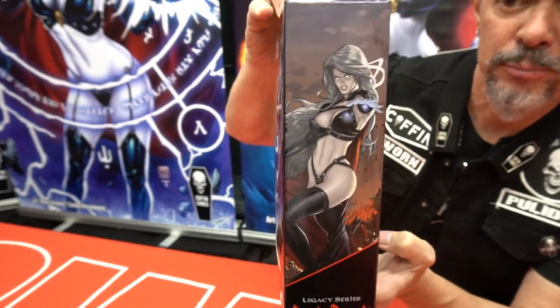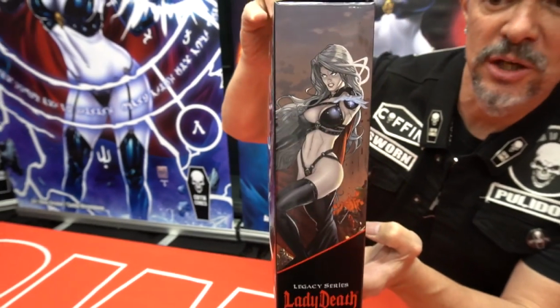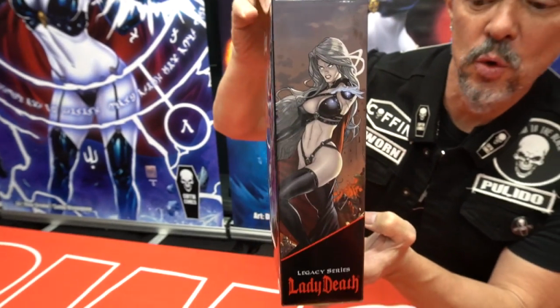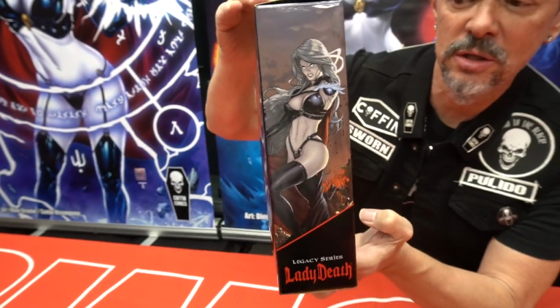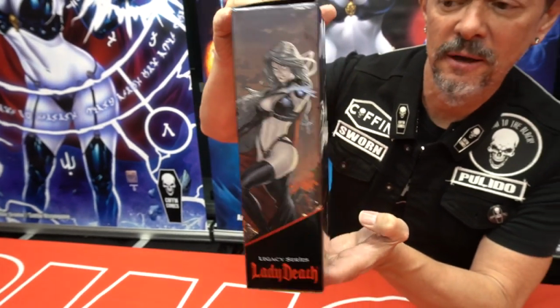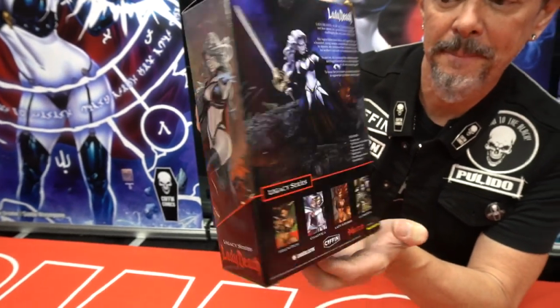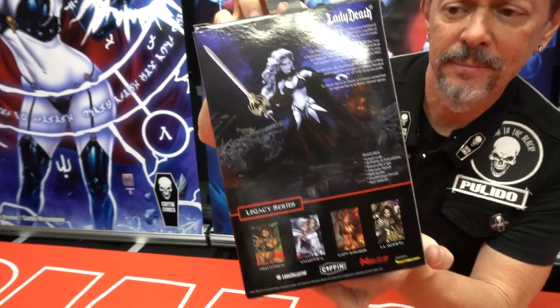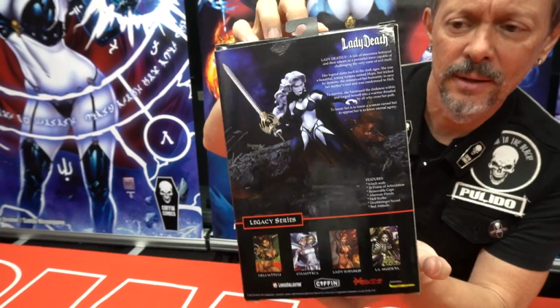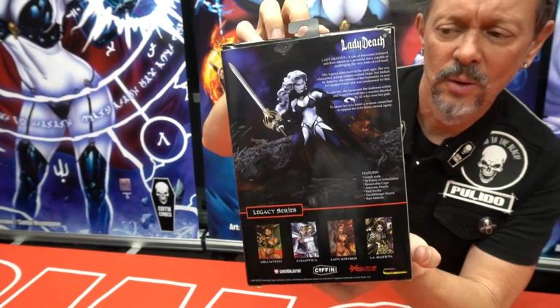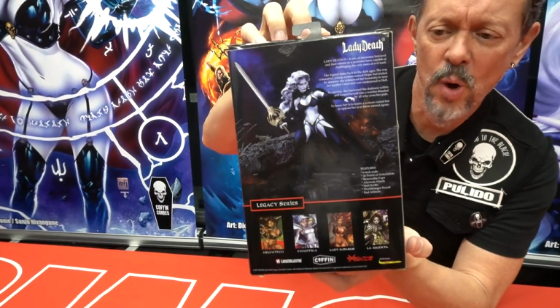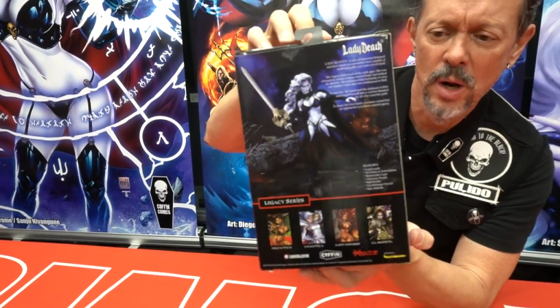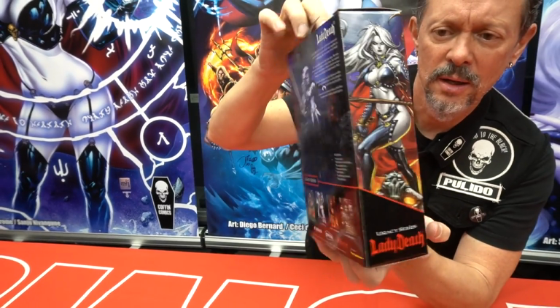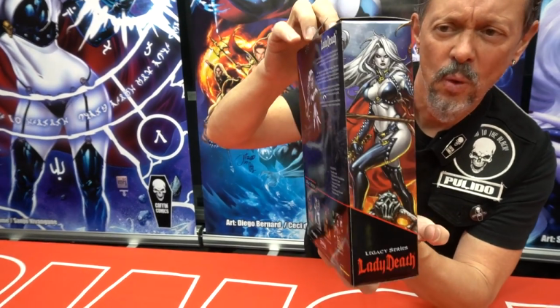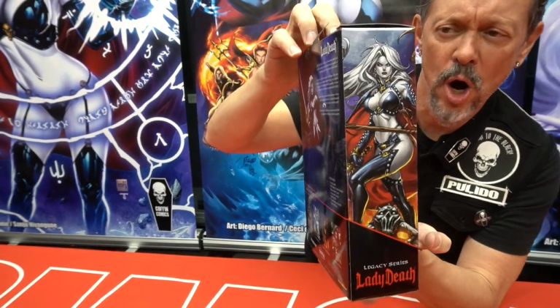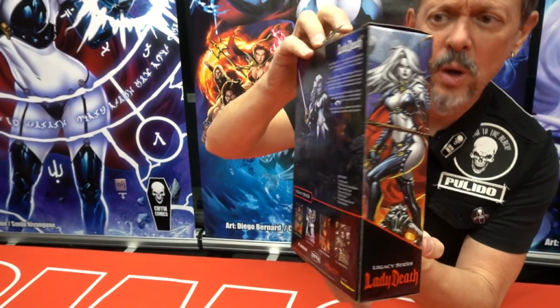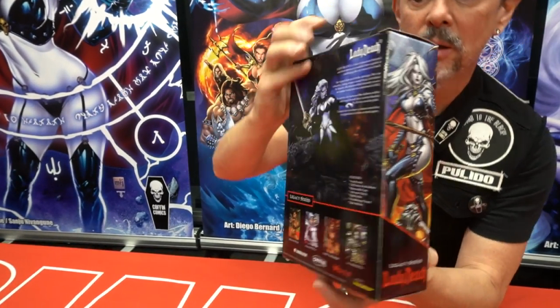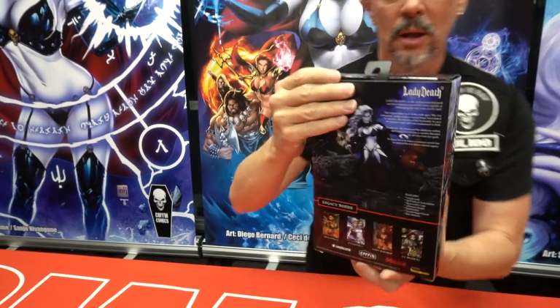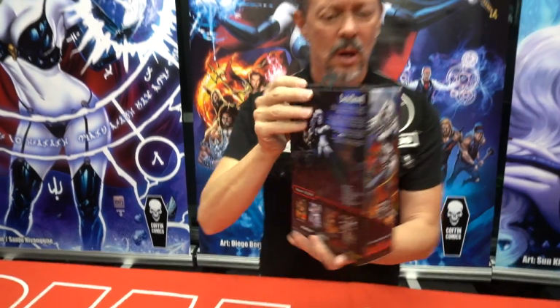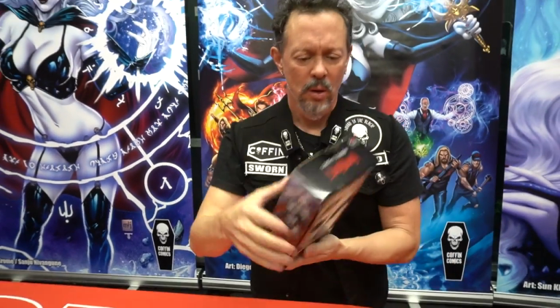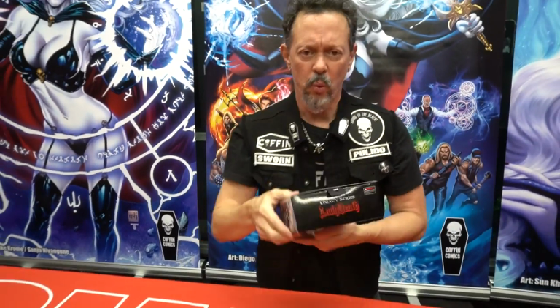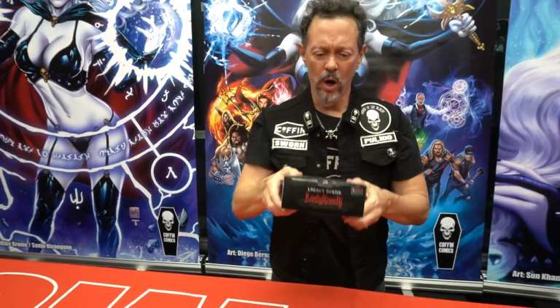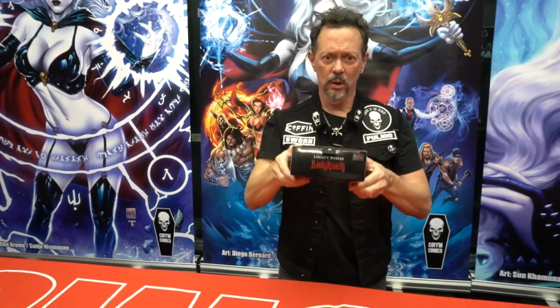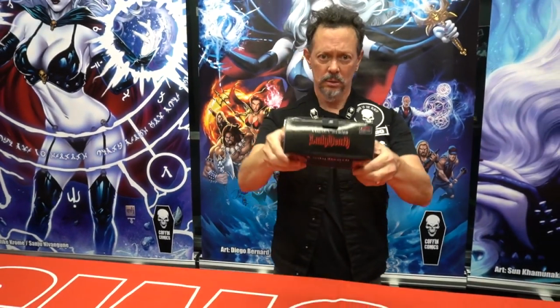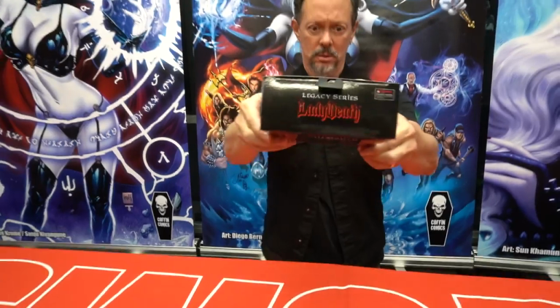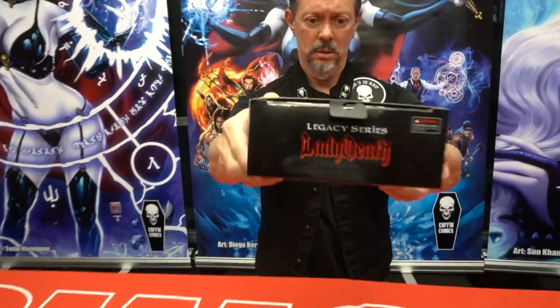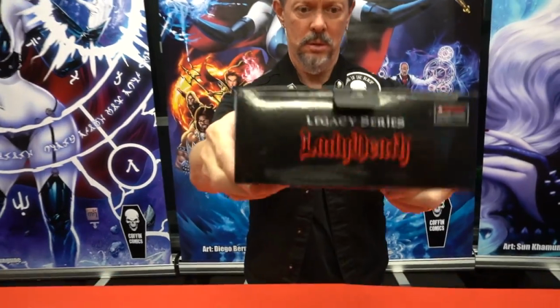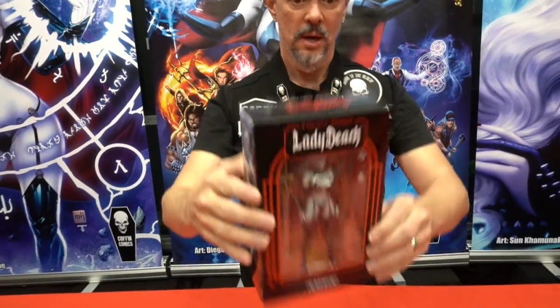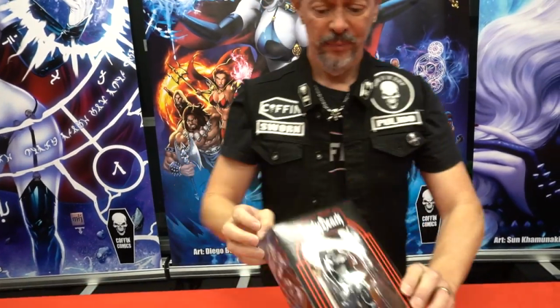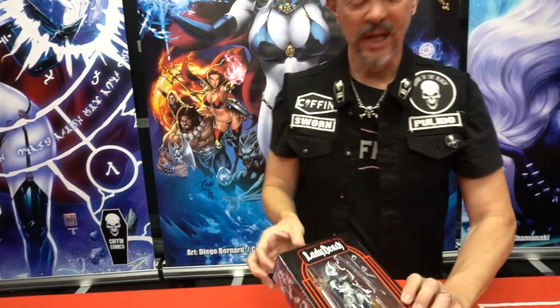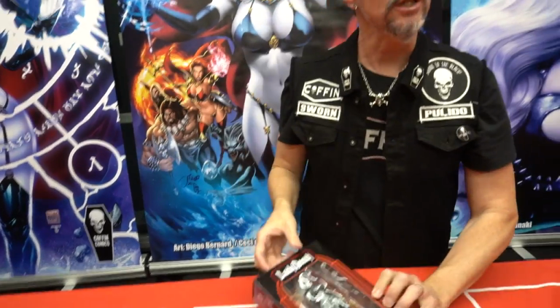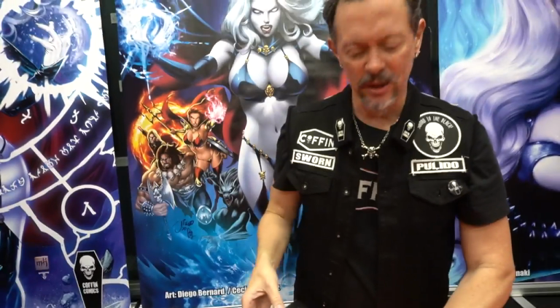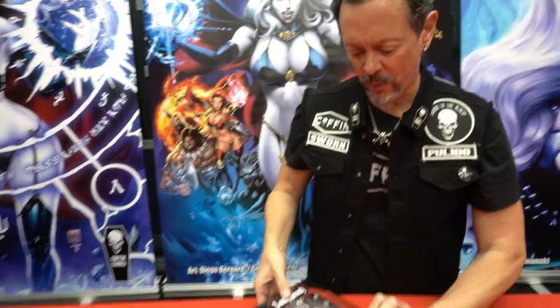The printing is gorgeous. Whoa. Let's take a look inside, shall we?